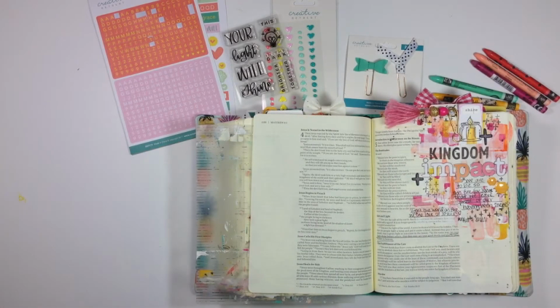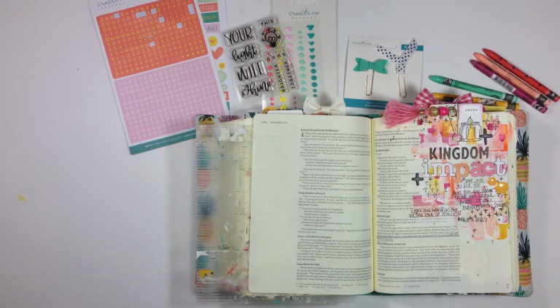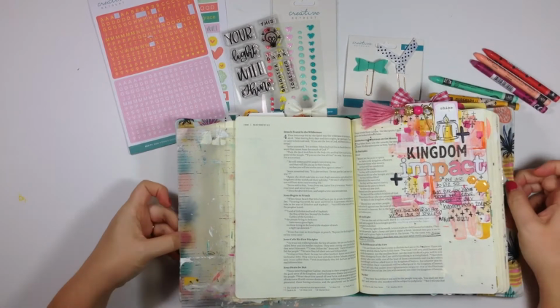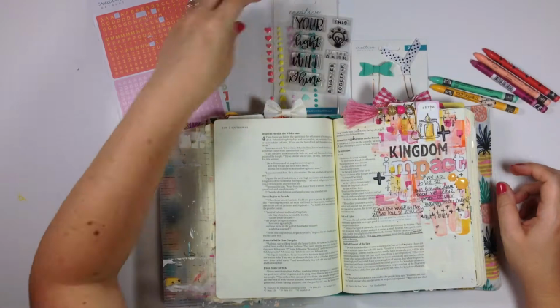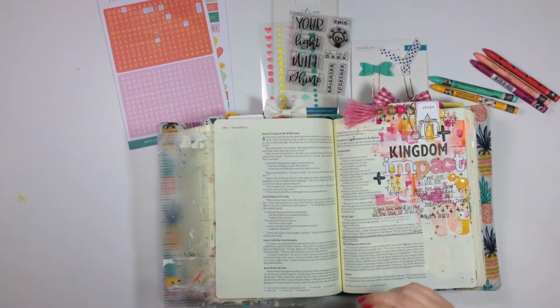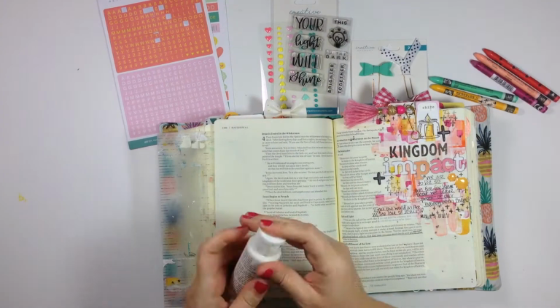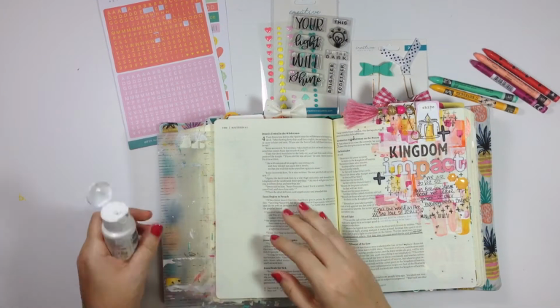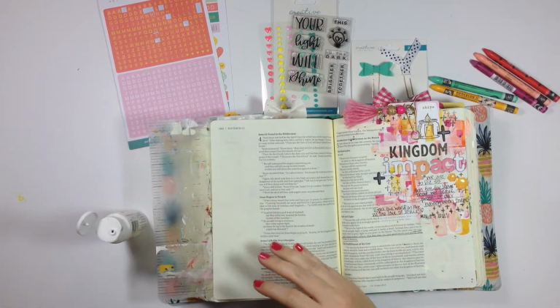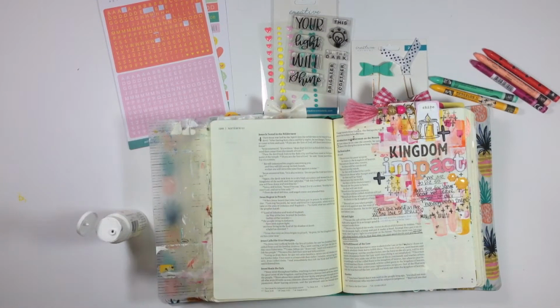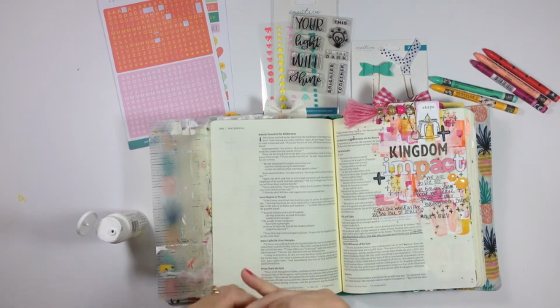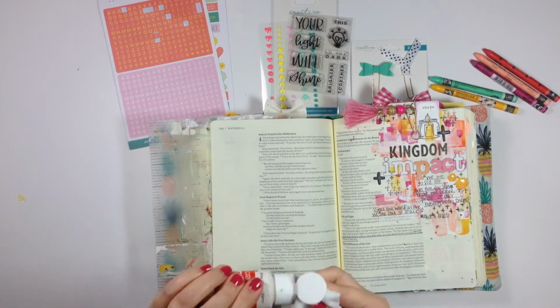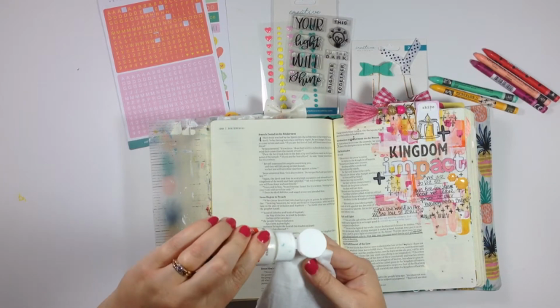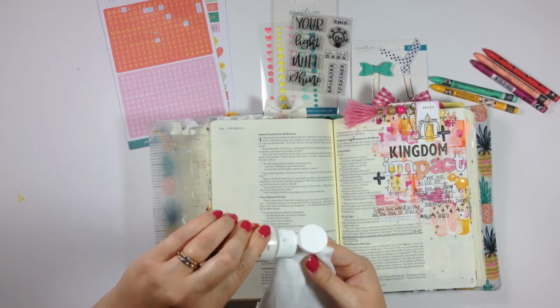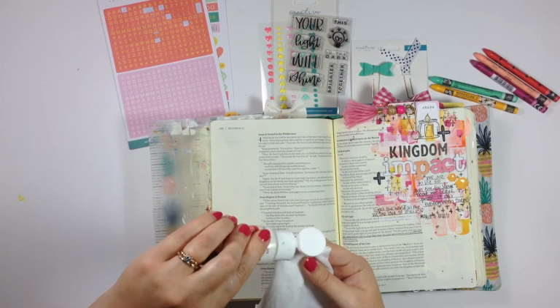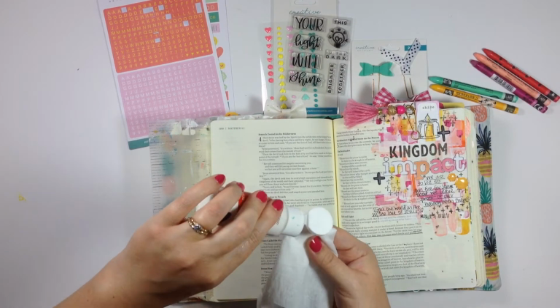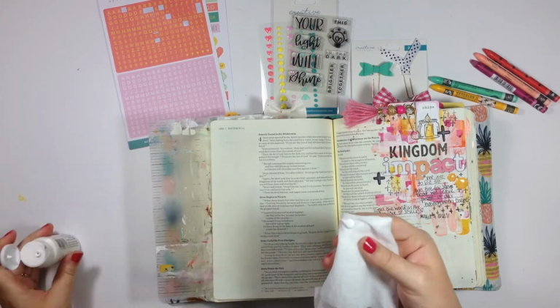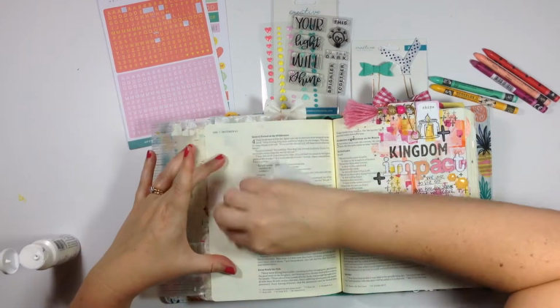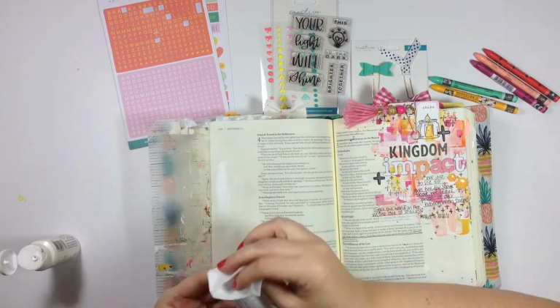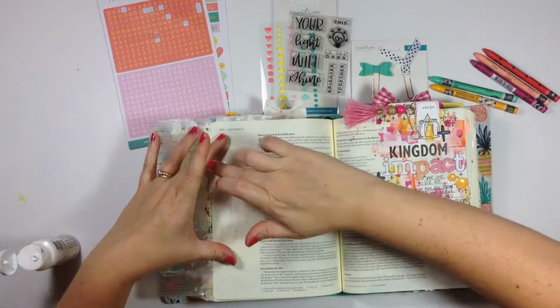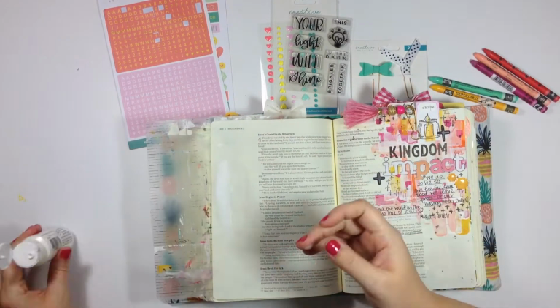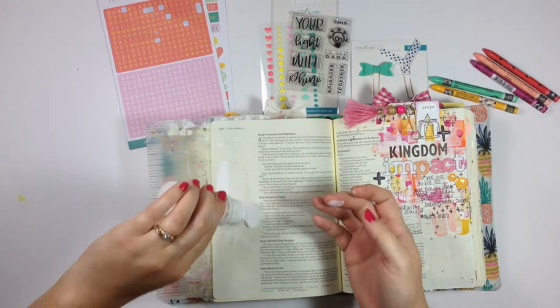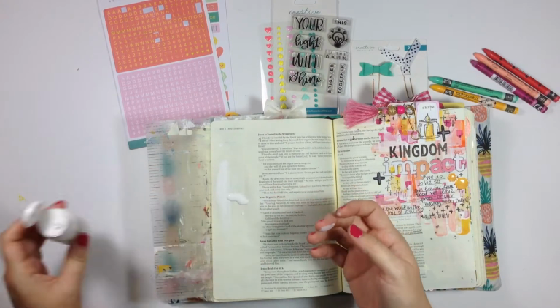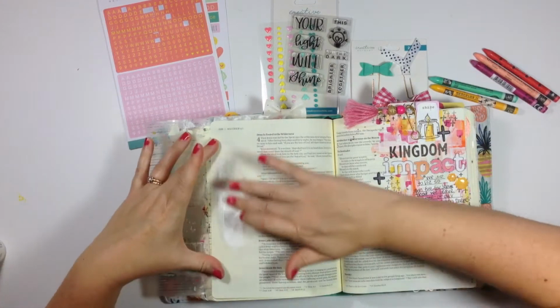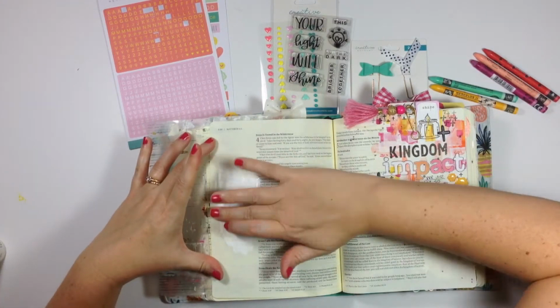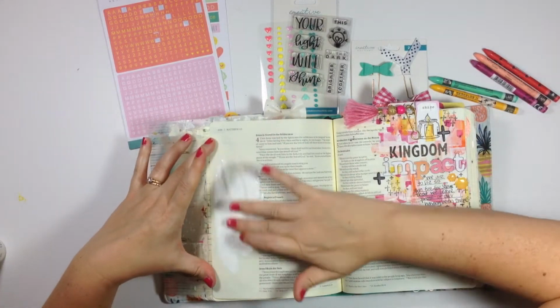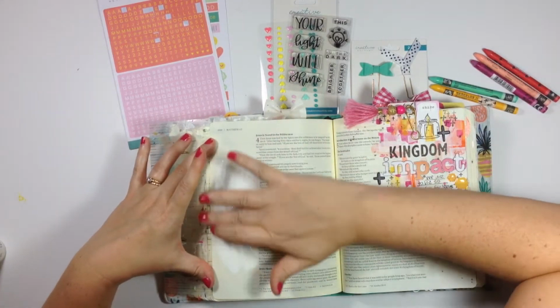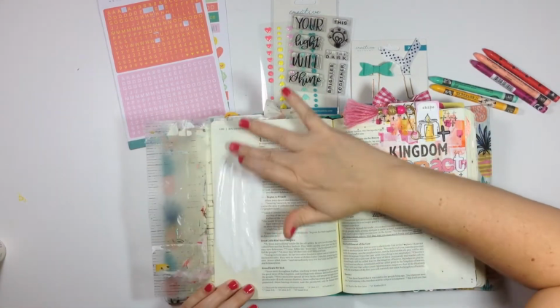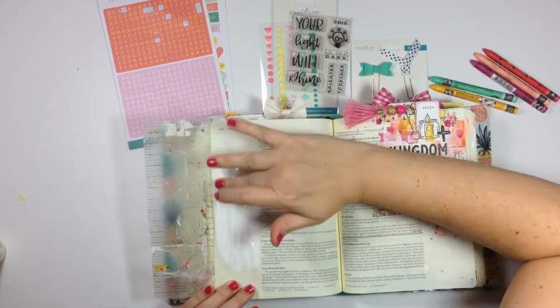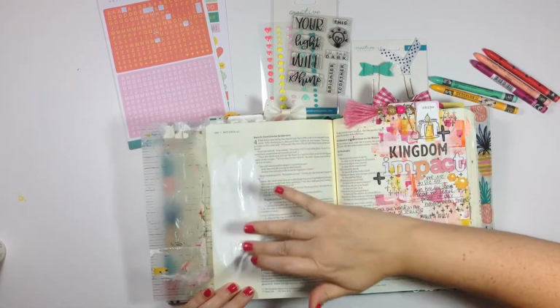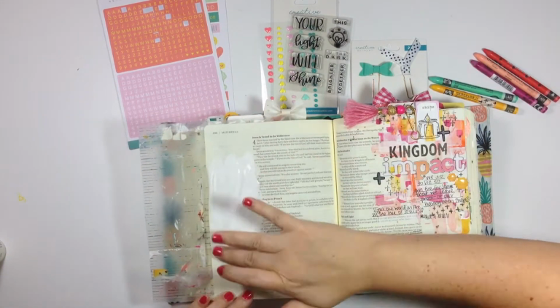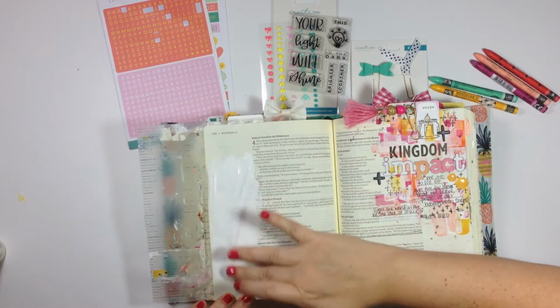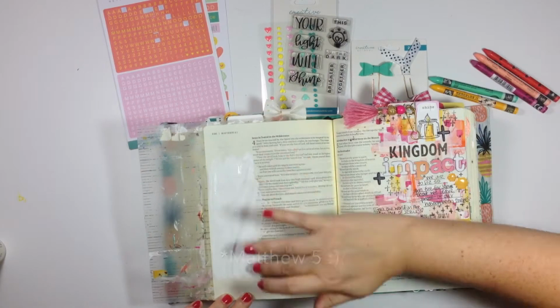Hi everybody! Jillian here to share a brand new Bible journaling process video using the new Creative Retreat July Faith Art Box. I'm so excited to finally be able to use this box and share it with you guys. I'm doing an entry here in Matthew chapter 7.